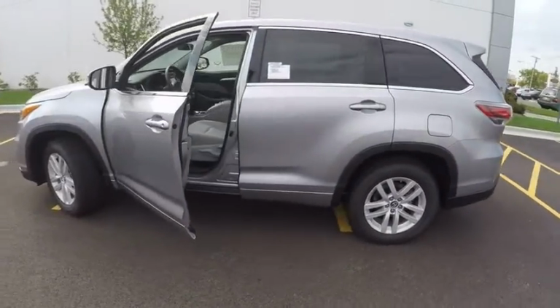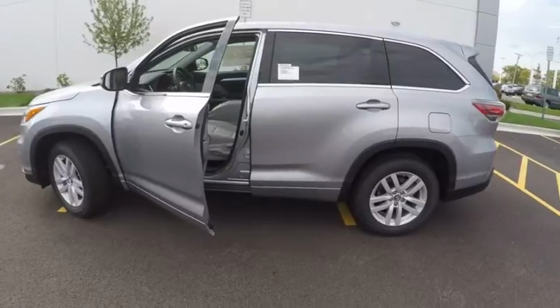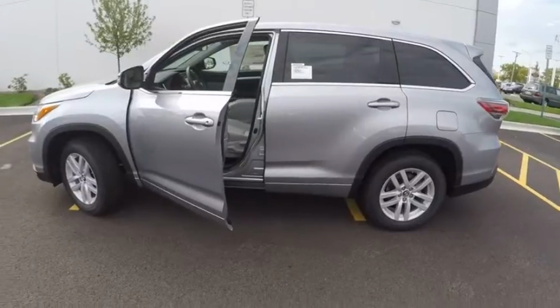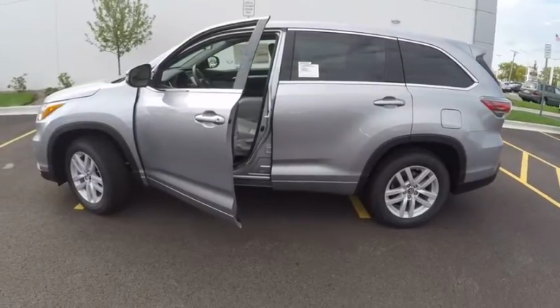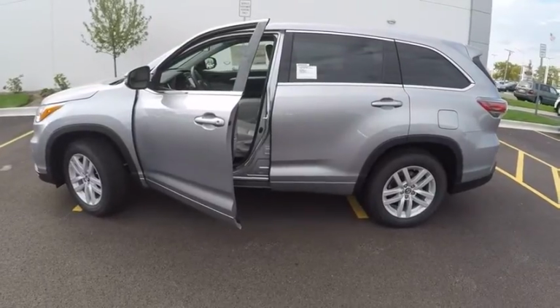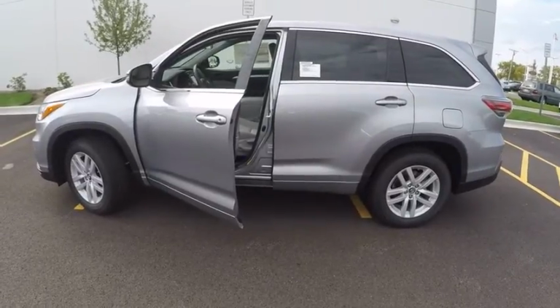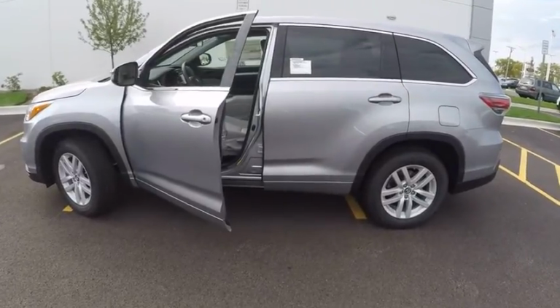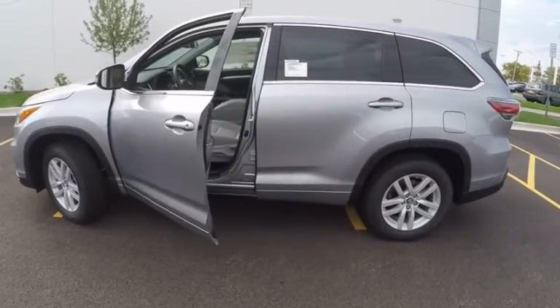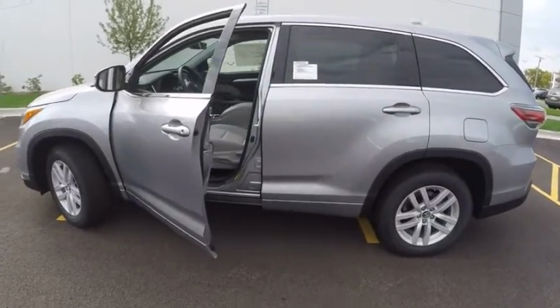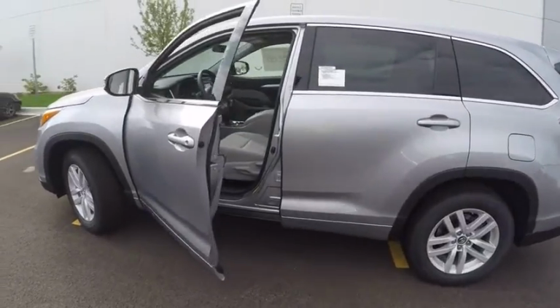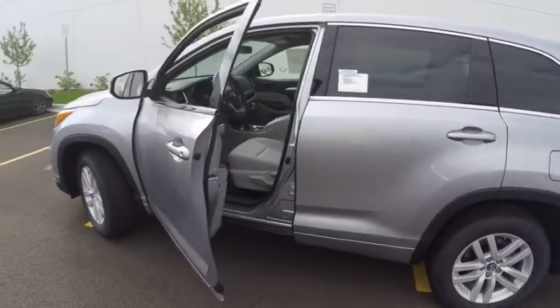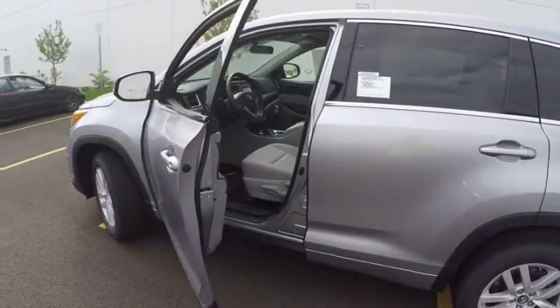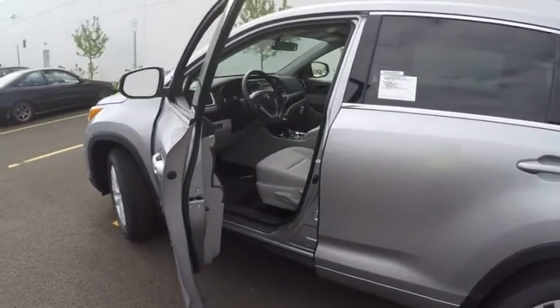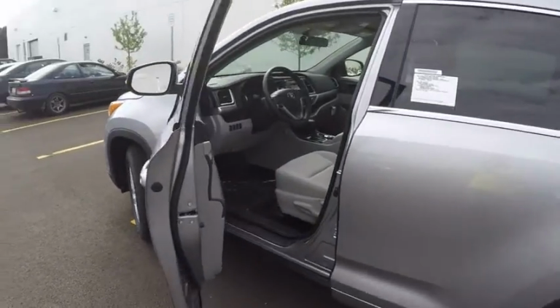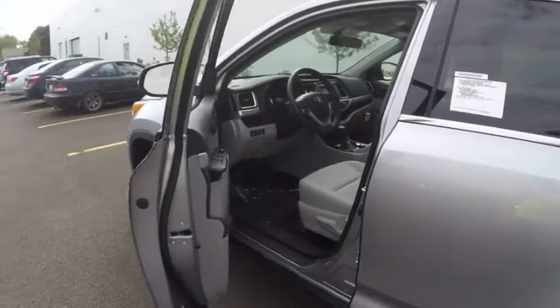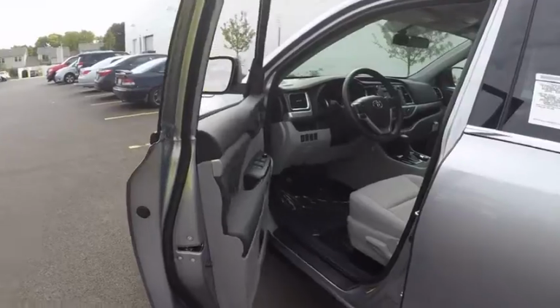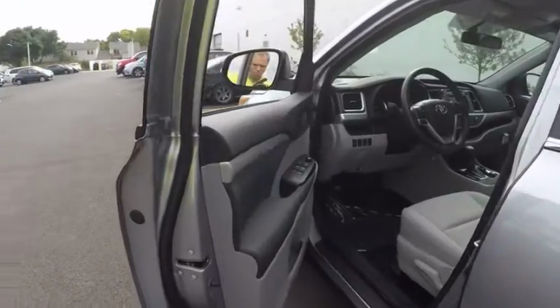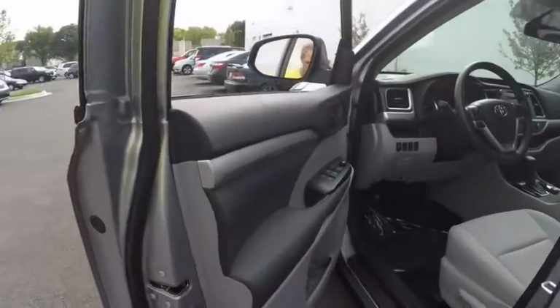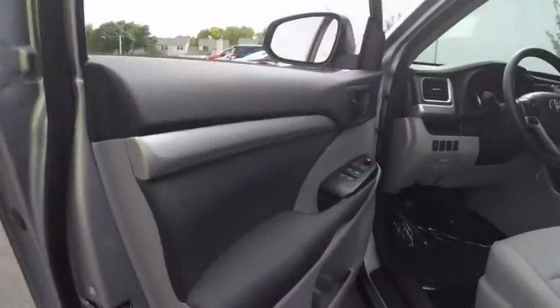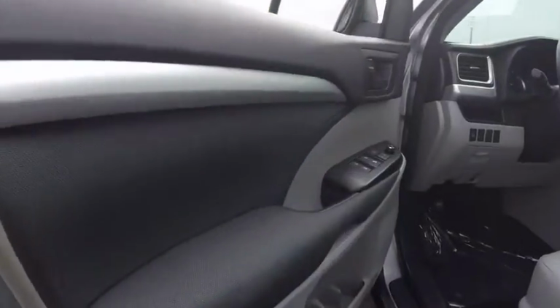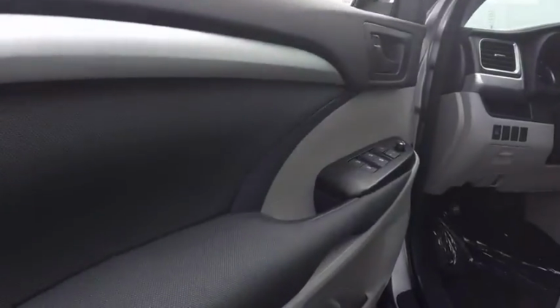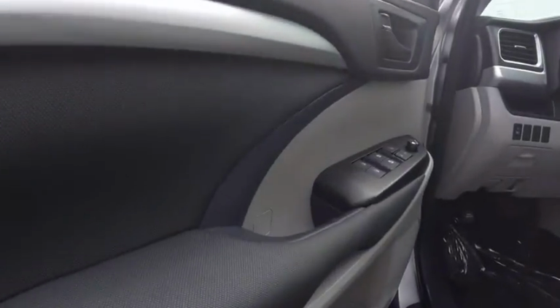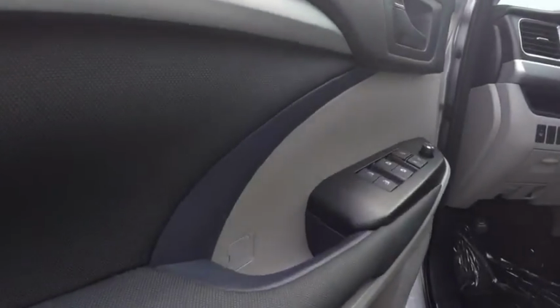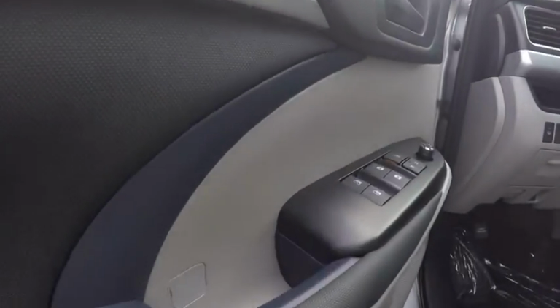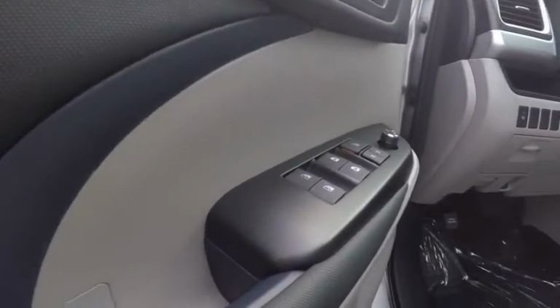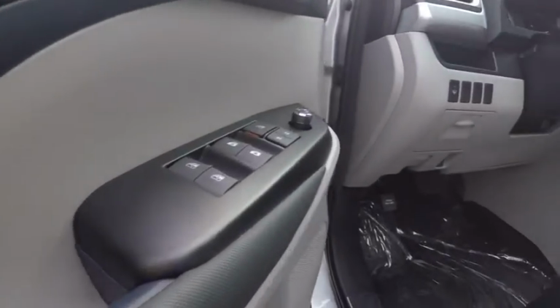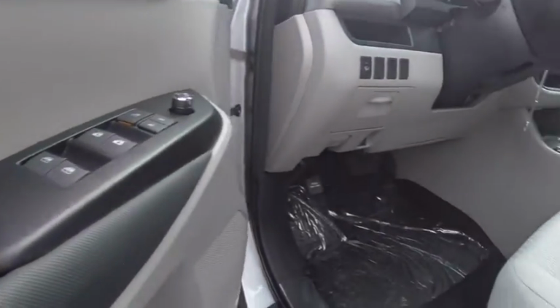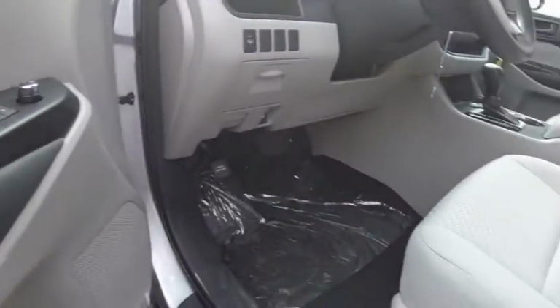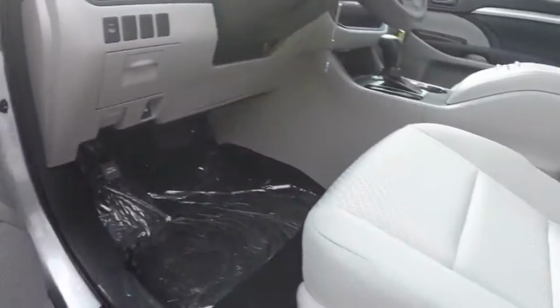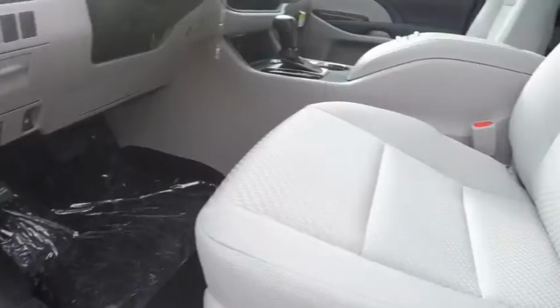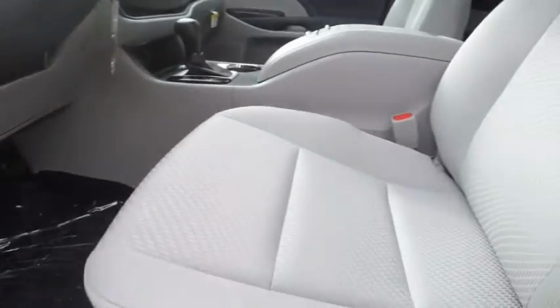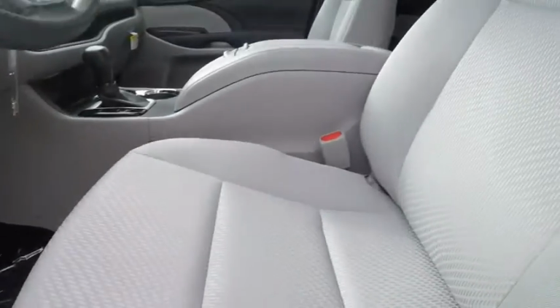Traction control, power steering, cruise control, trip odometer, lock, child safety locks, power brakes, power door locks, daytime running lights, cargo area light.